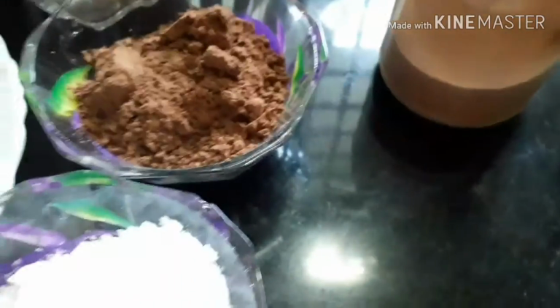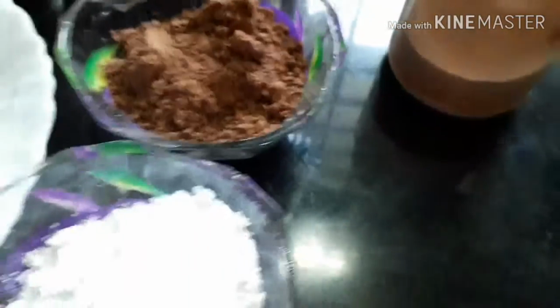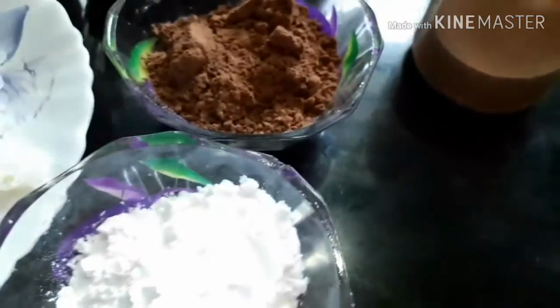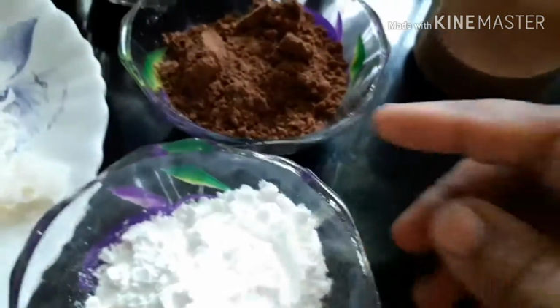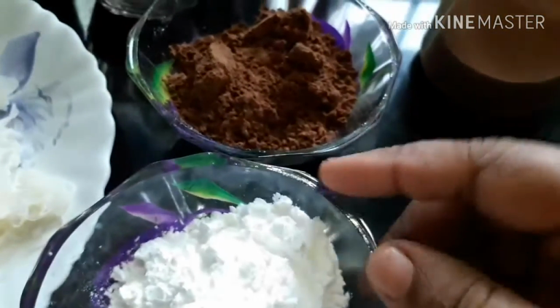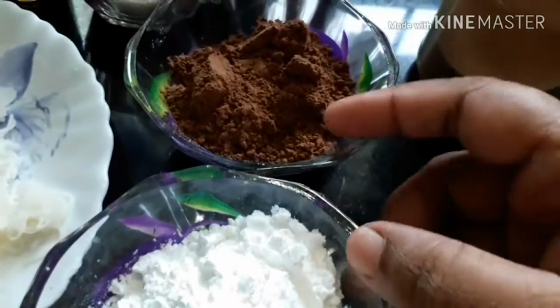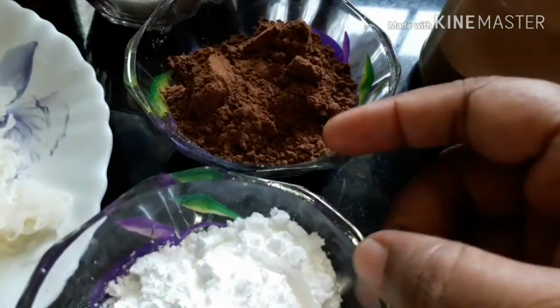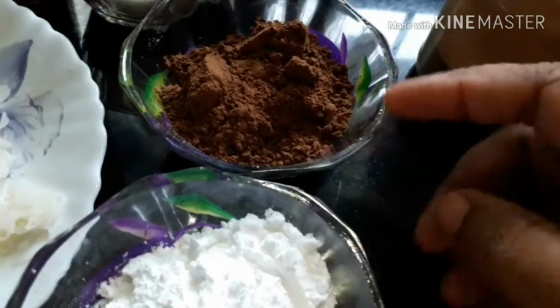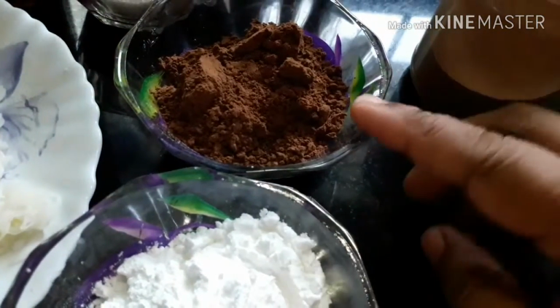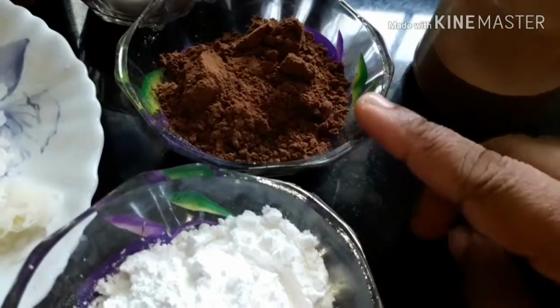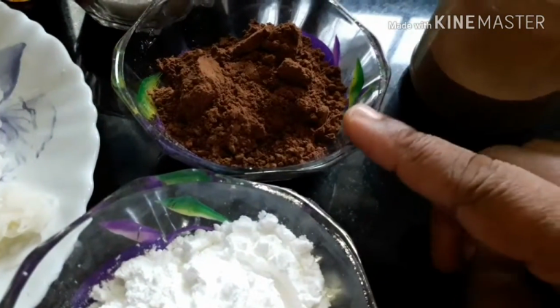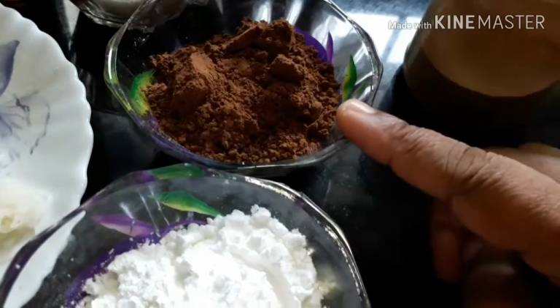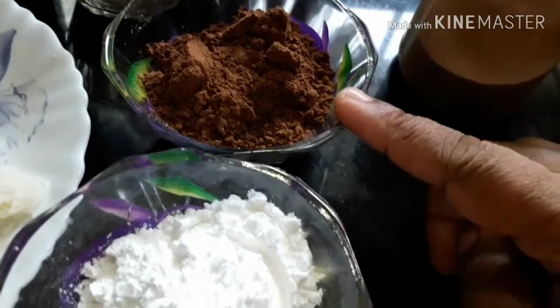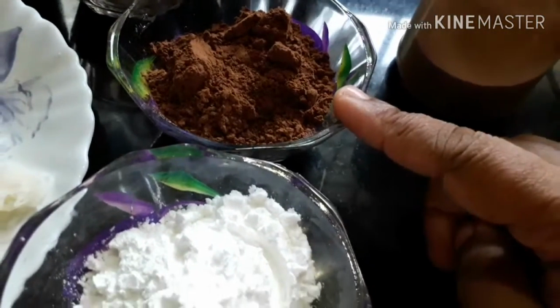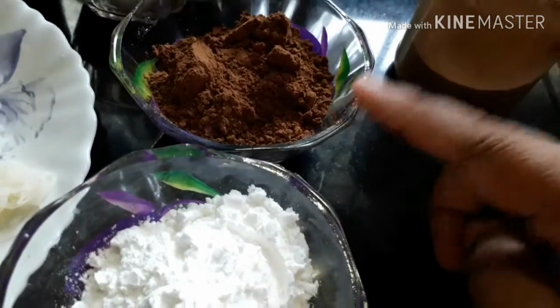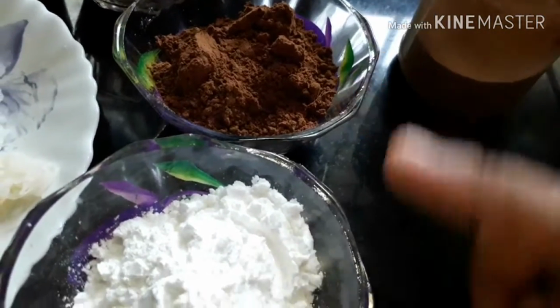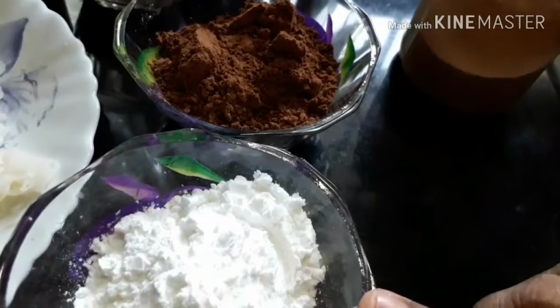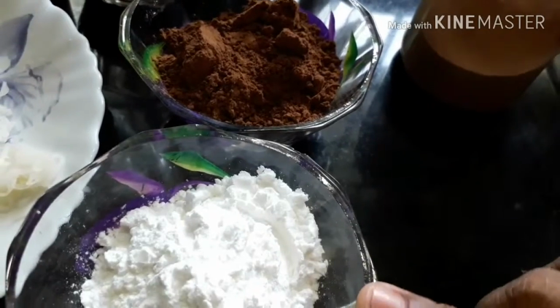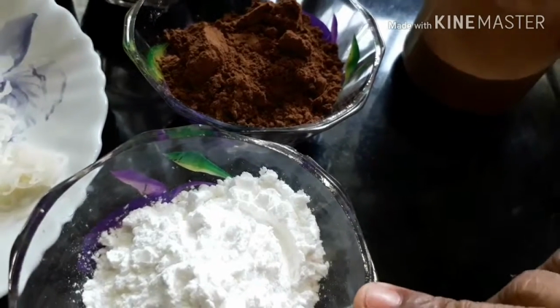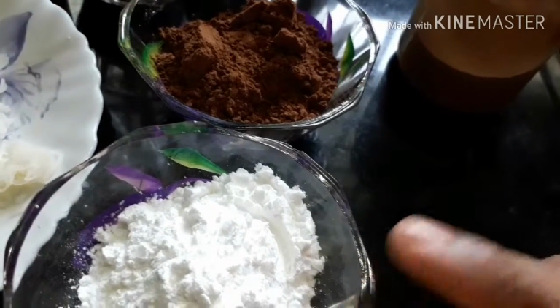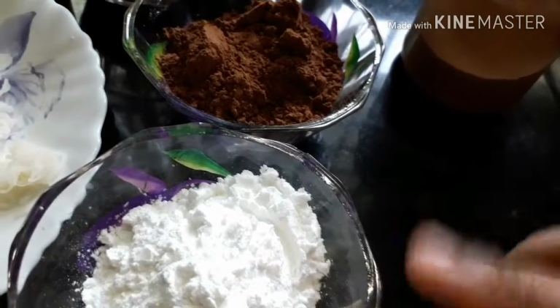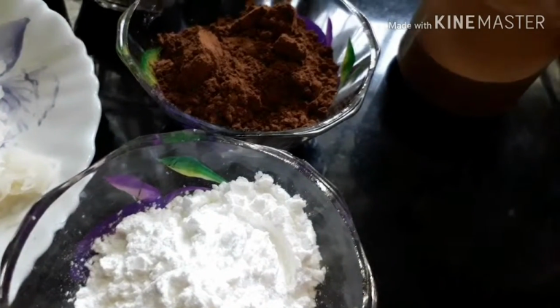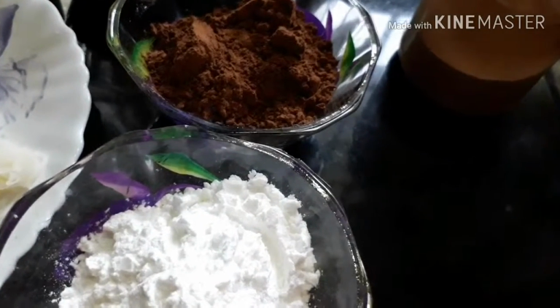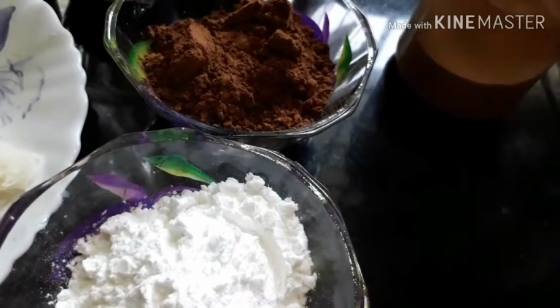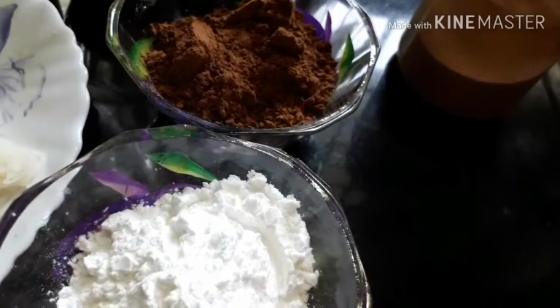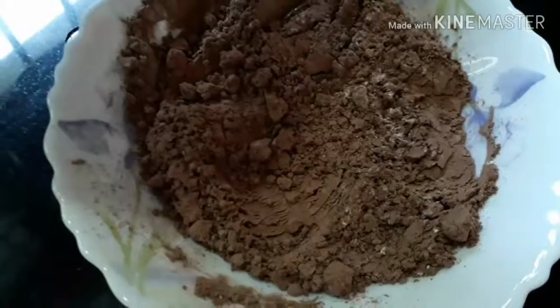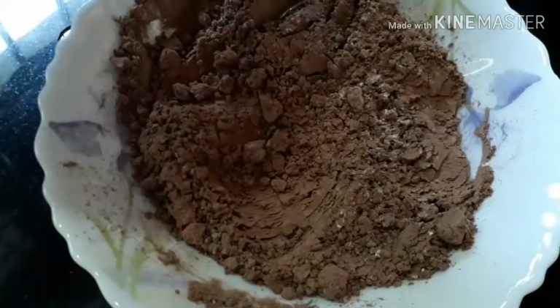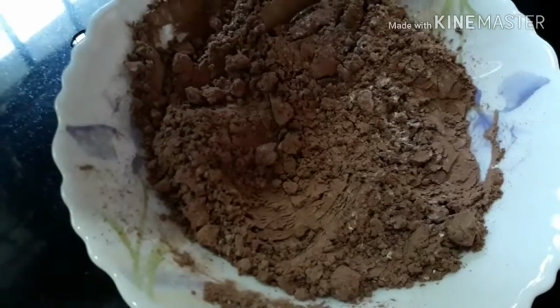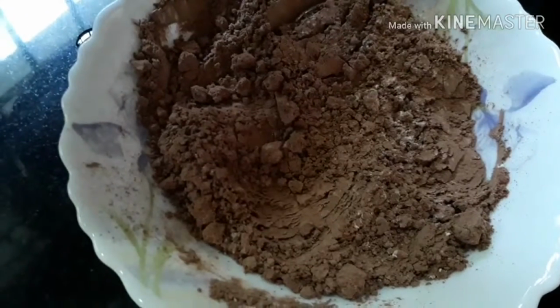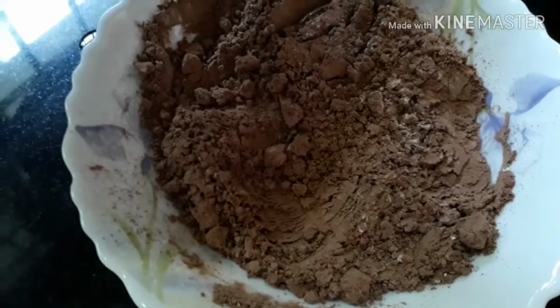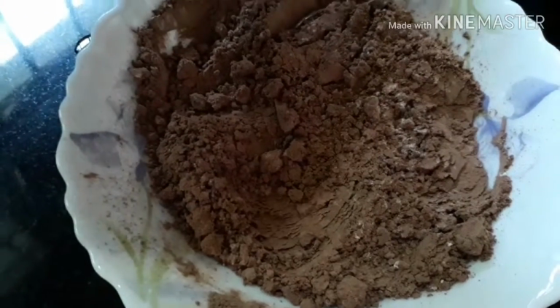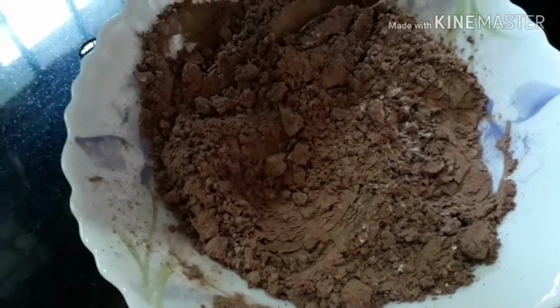We are going to mix the corn flour. I will mix the corn flour and cocoa powder together.